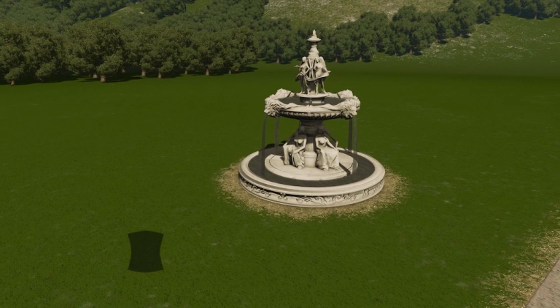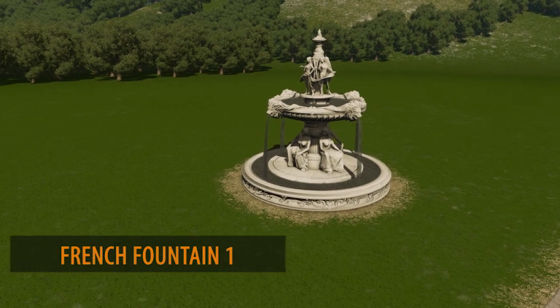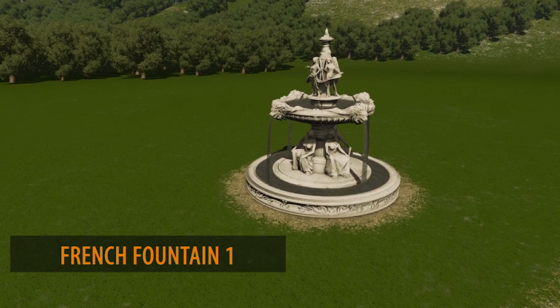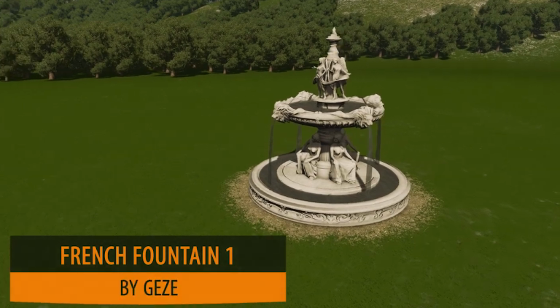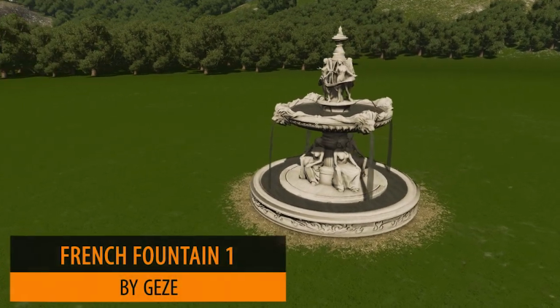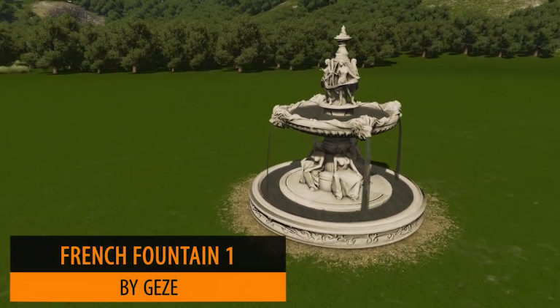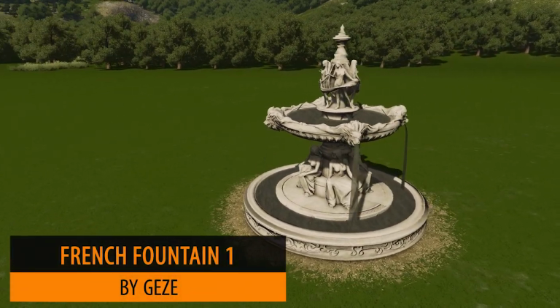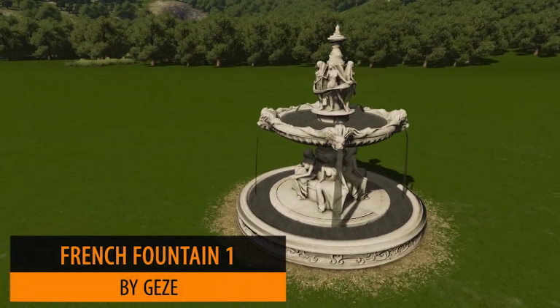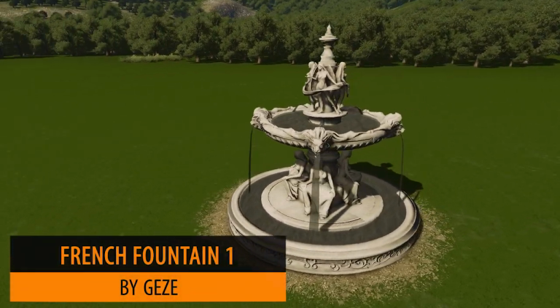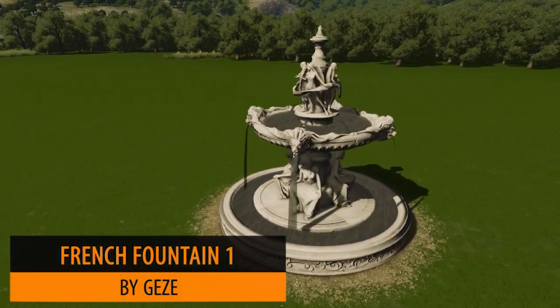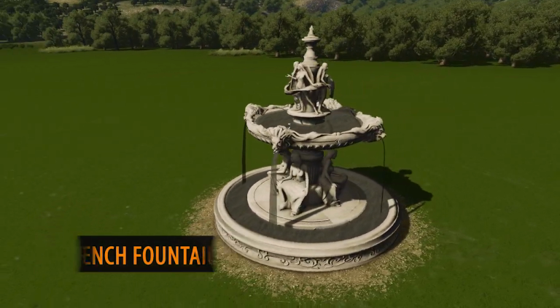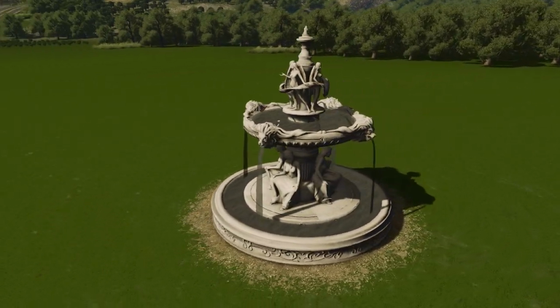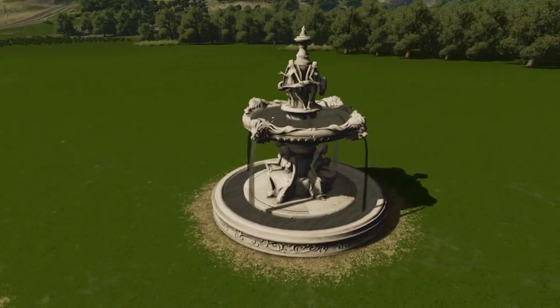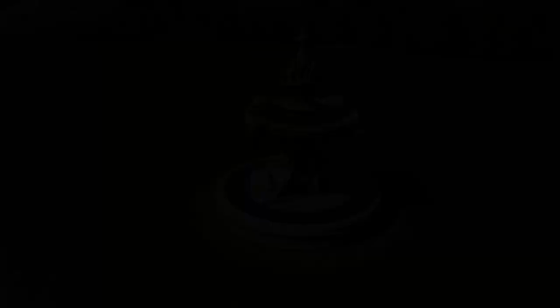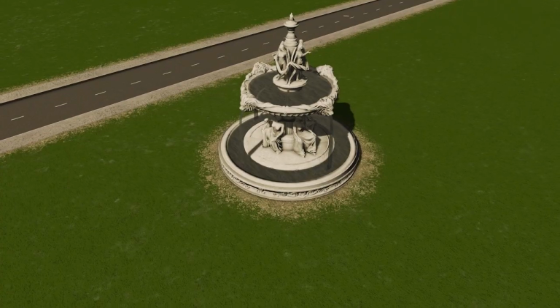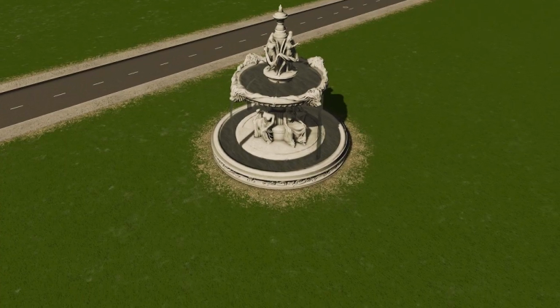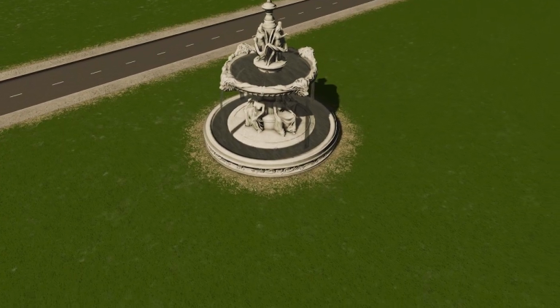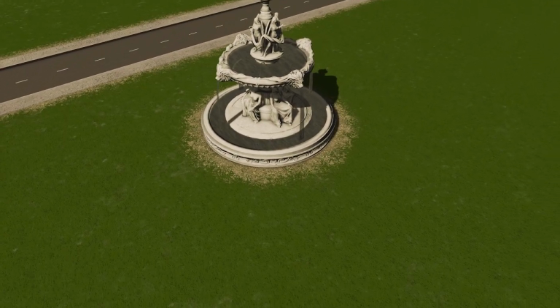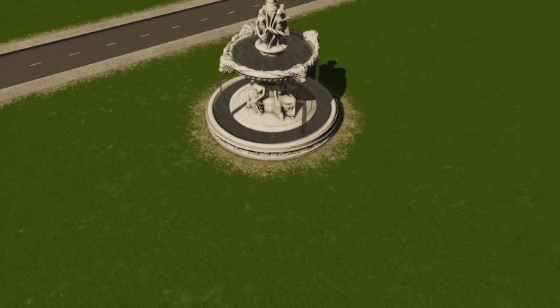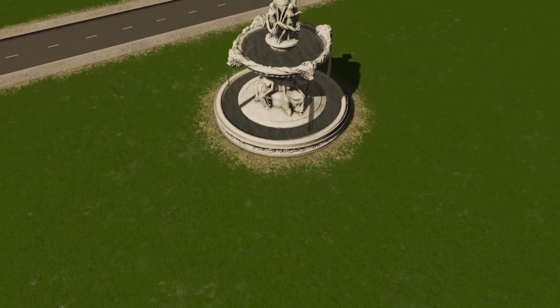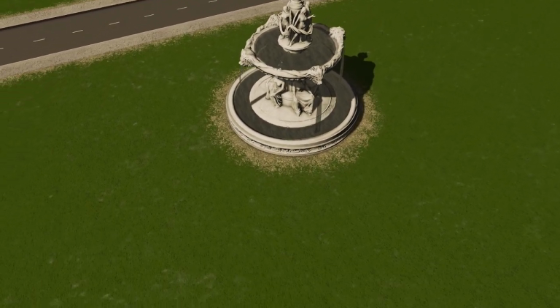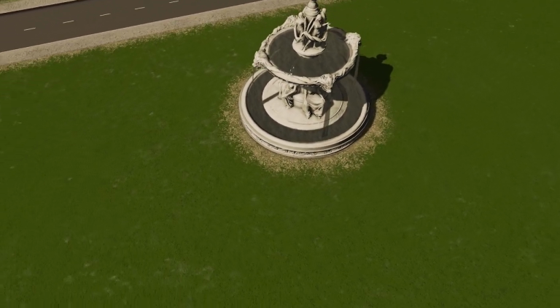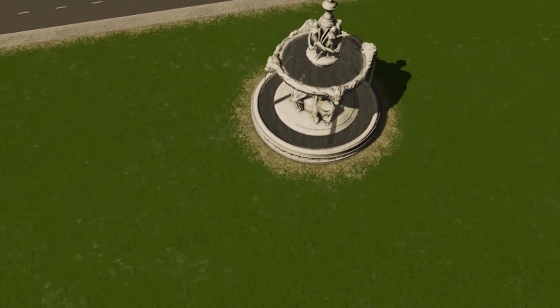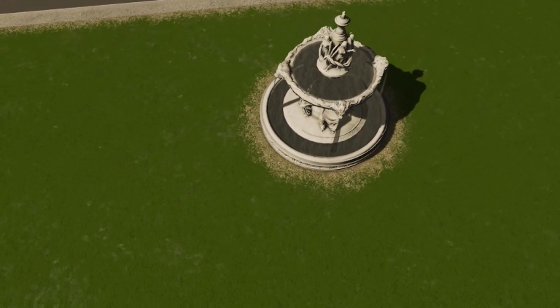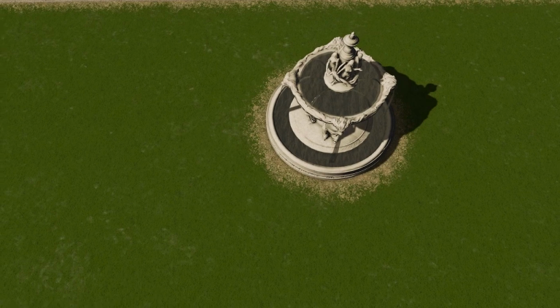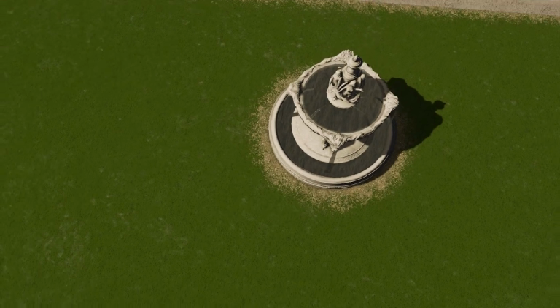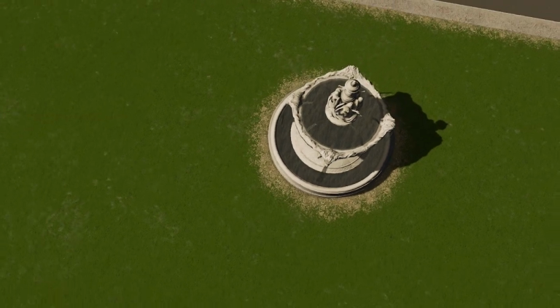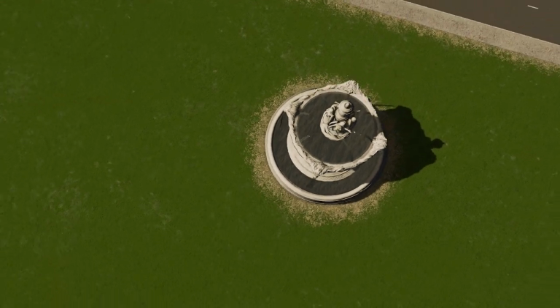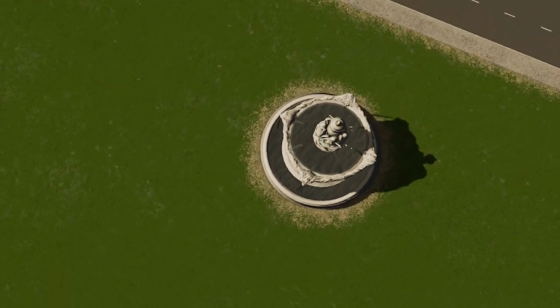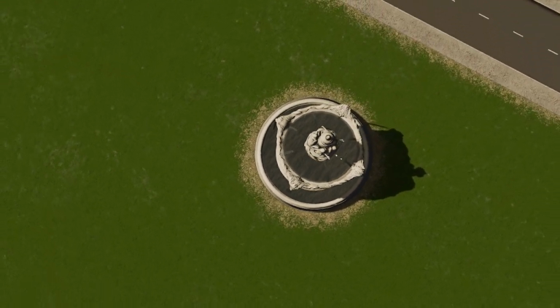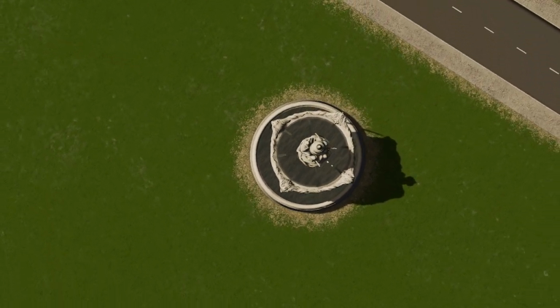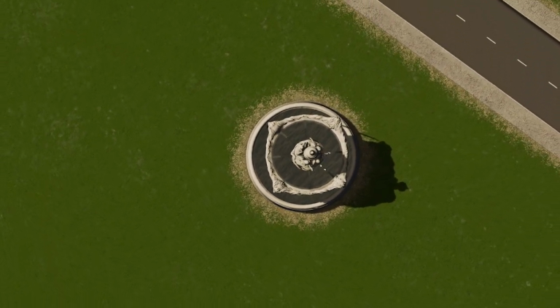Next up is the King of France and we have Jez with the French Water Fountain 1. This is a beautiful model, one that can really make your city stand out, especially with the water texture which I feel has been done really well.